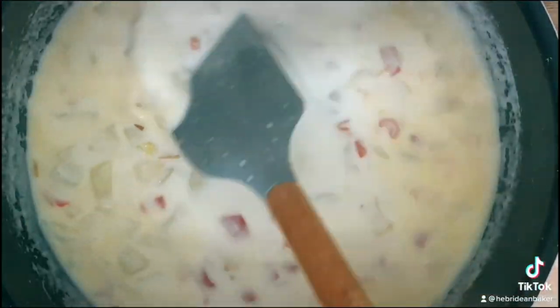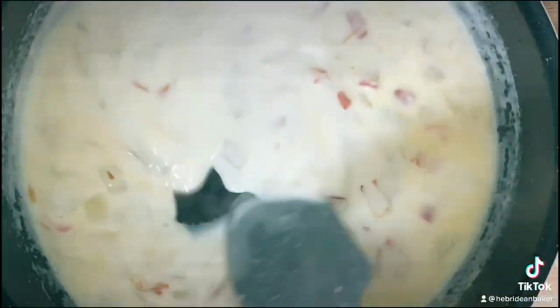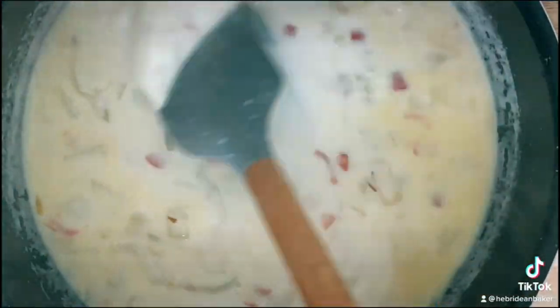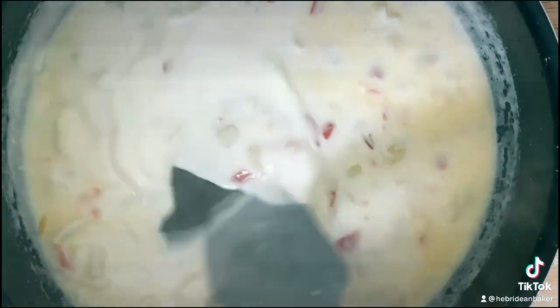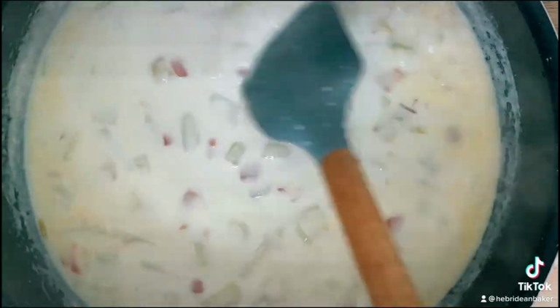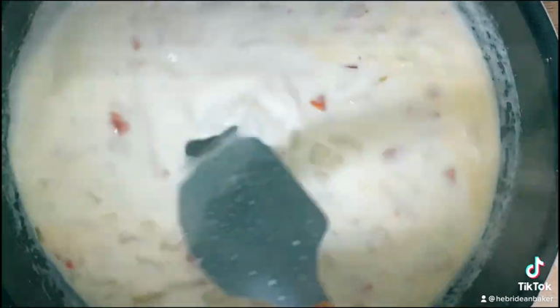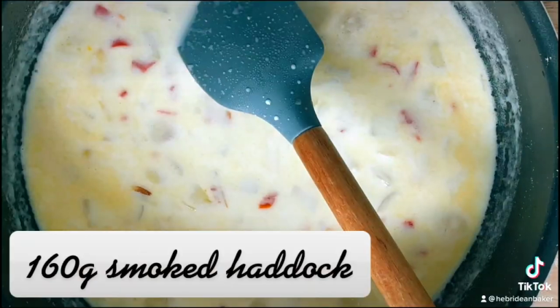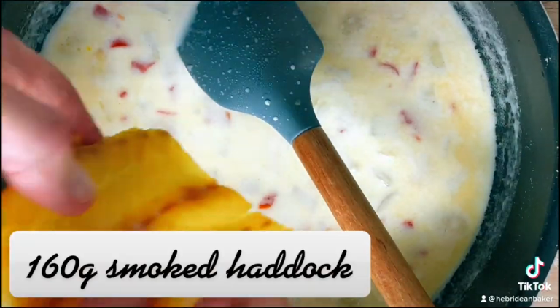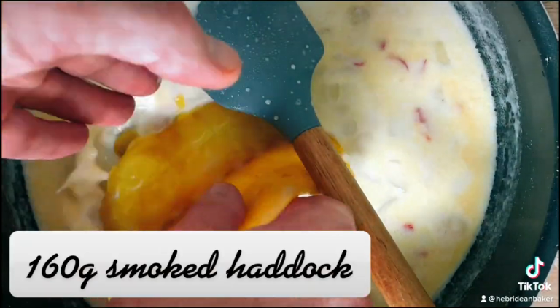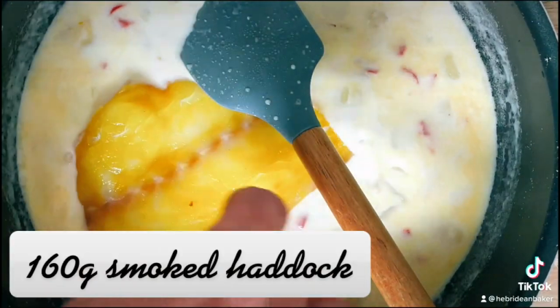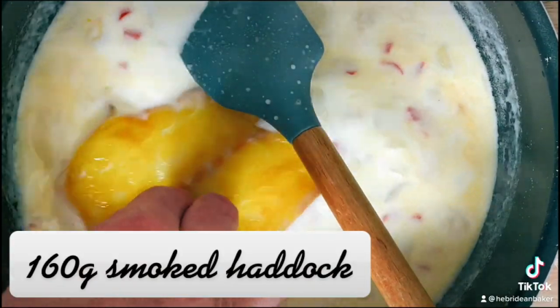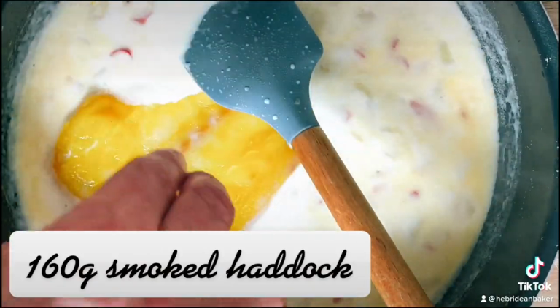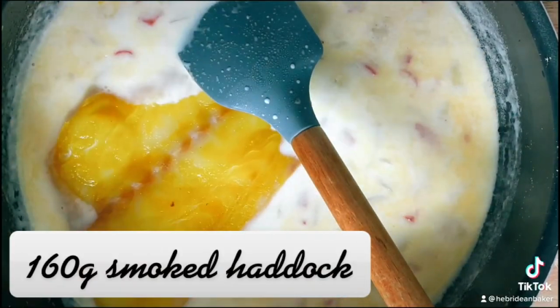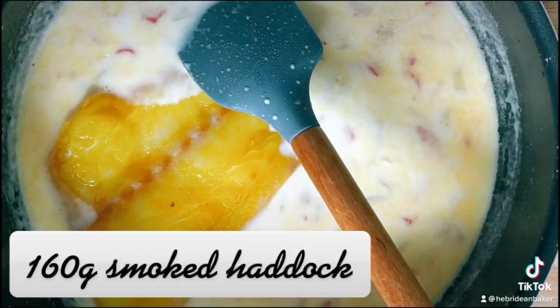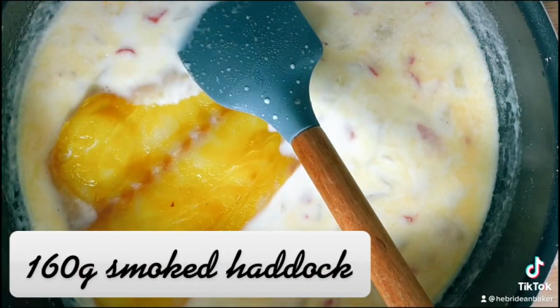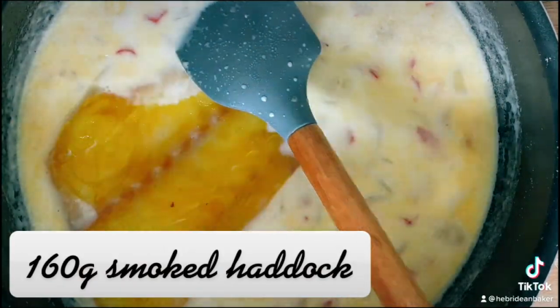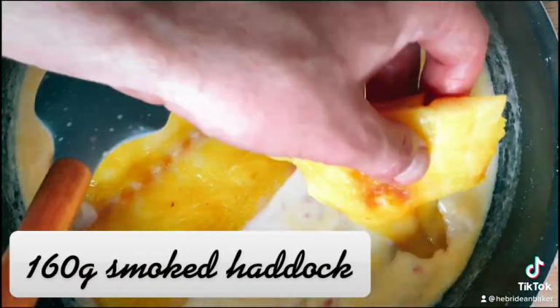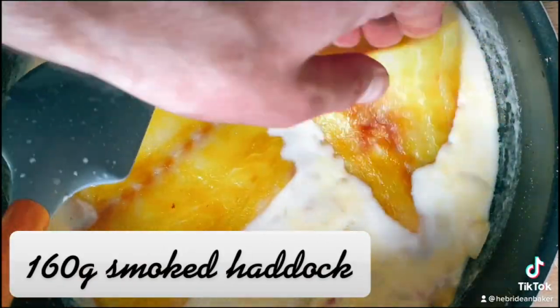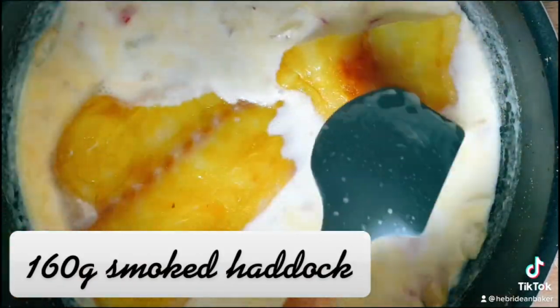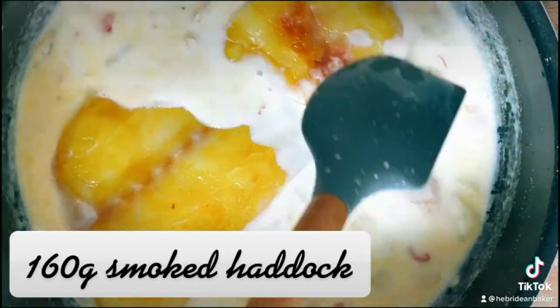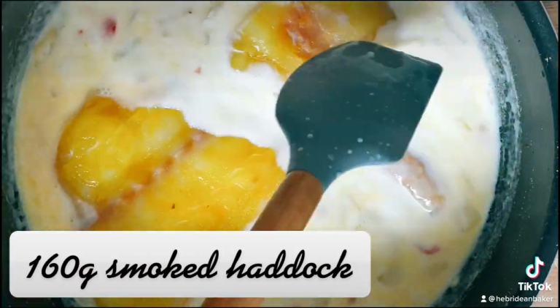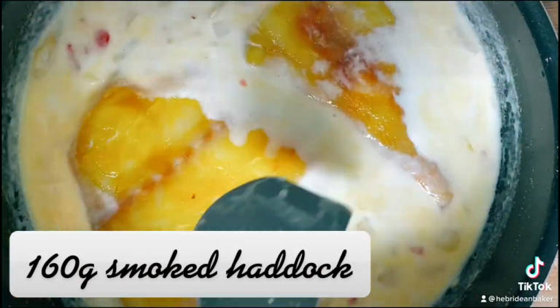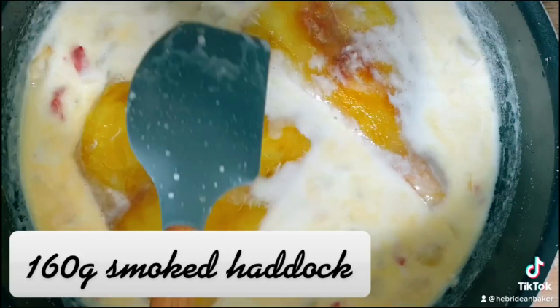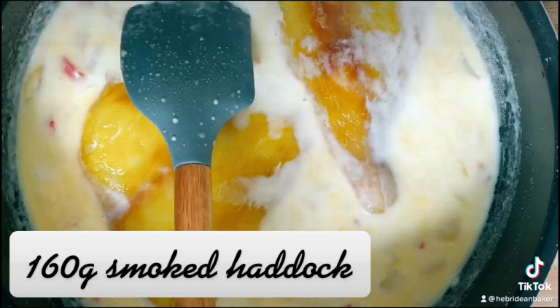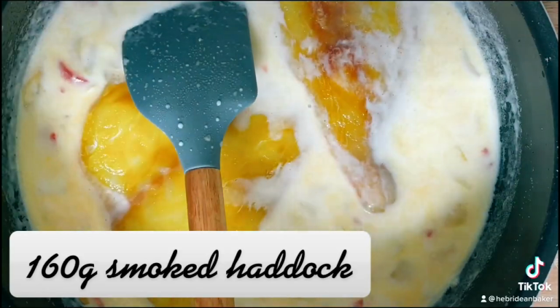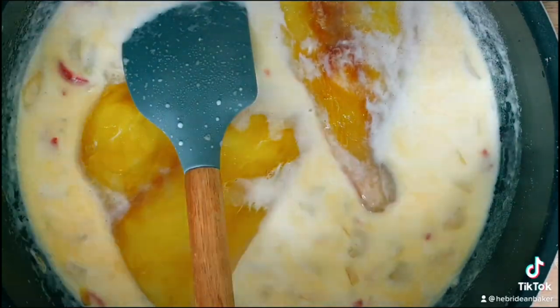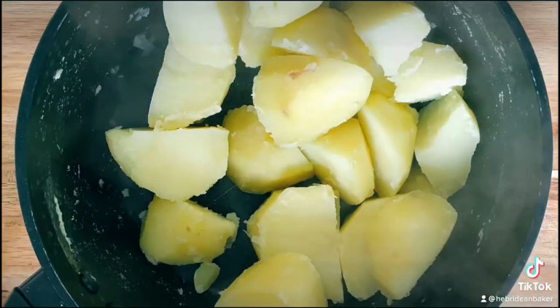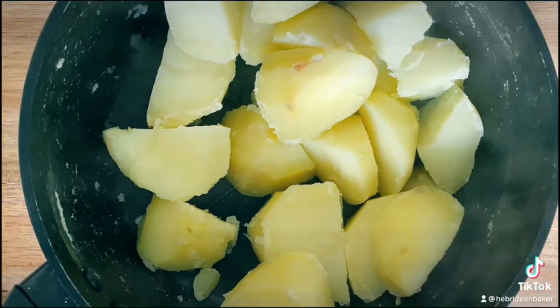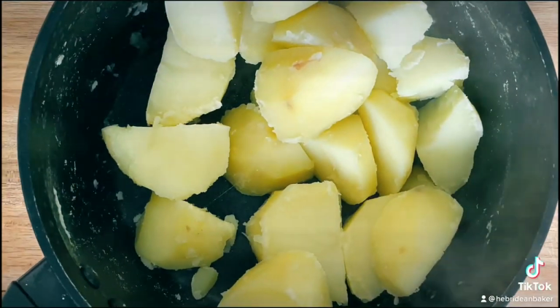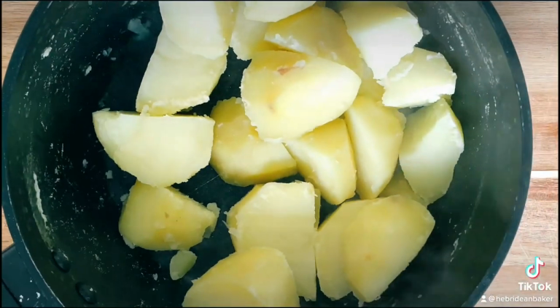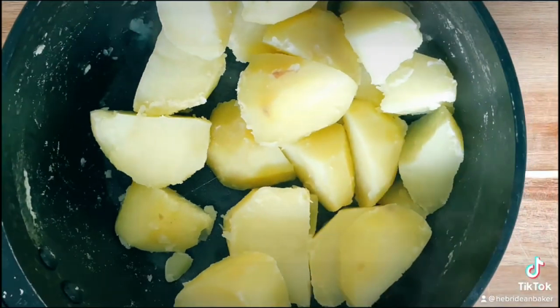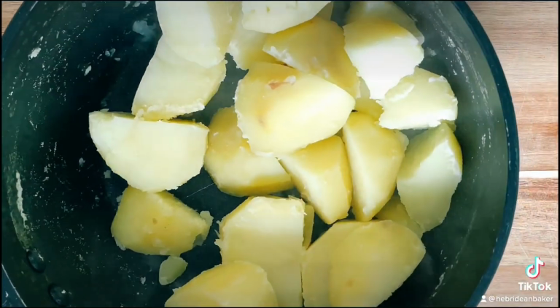Let that come to a simmer before adding 160 grams of smoked haddock, allowing to cook for five minutes.